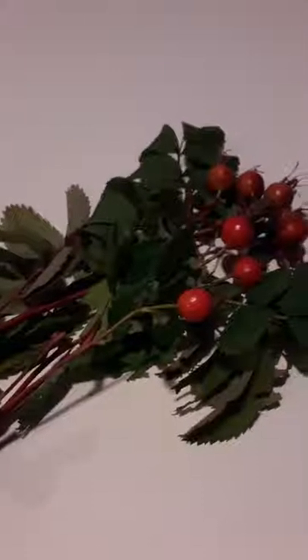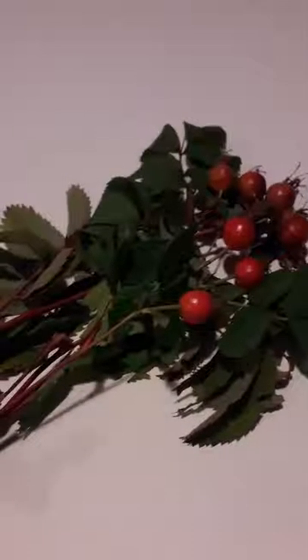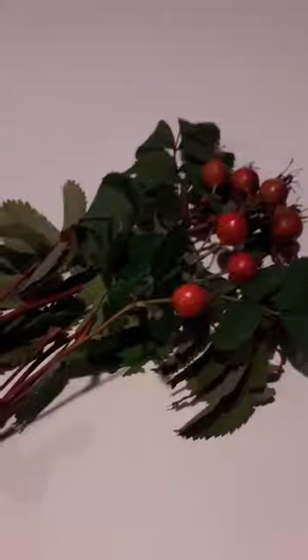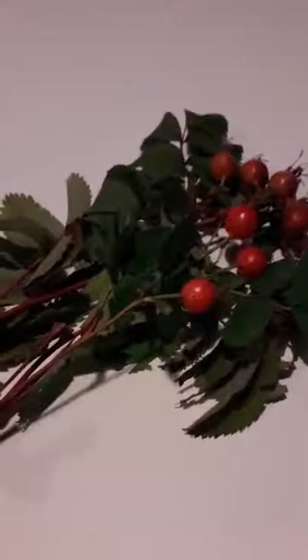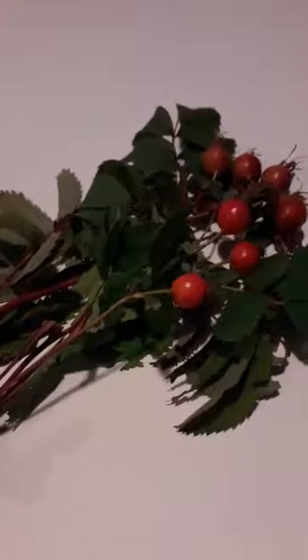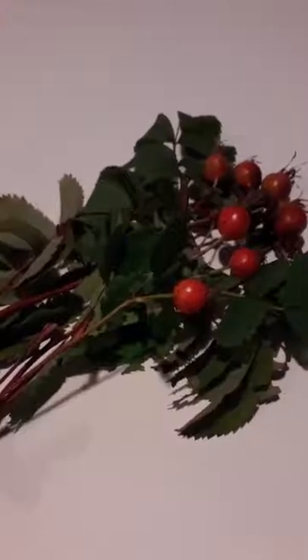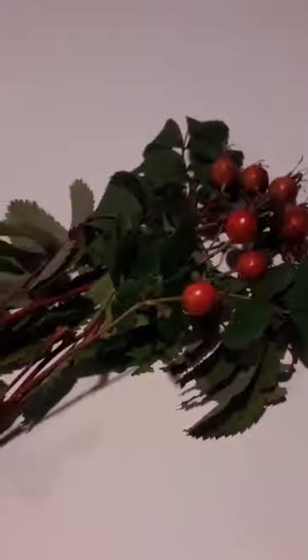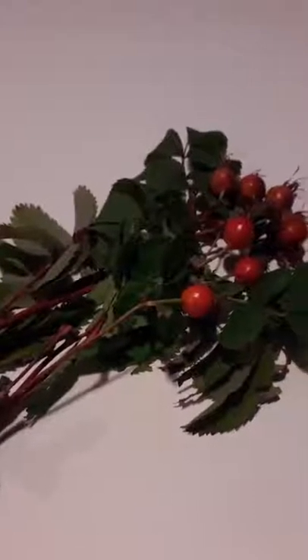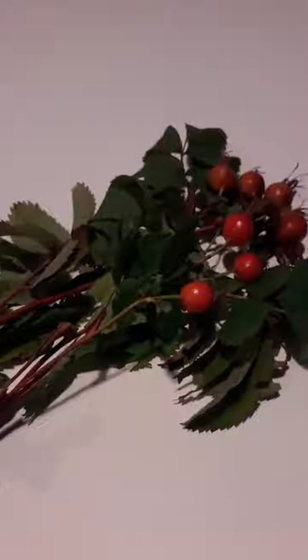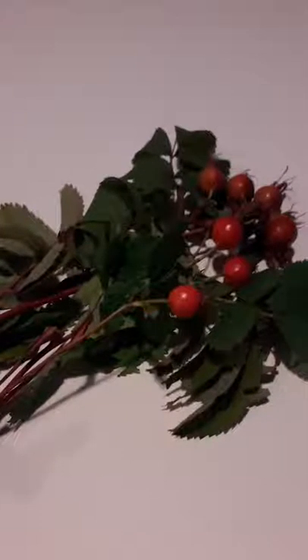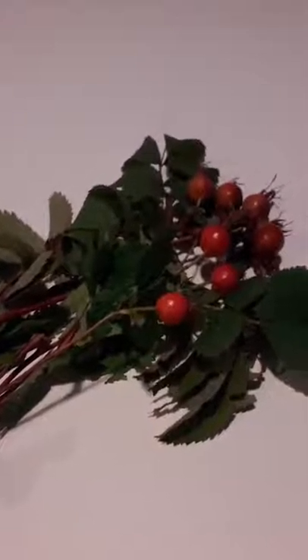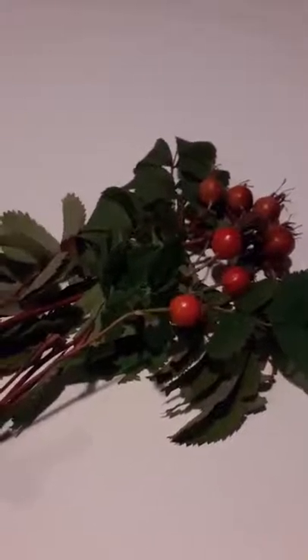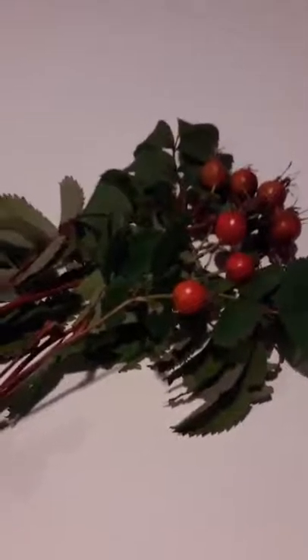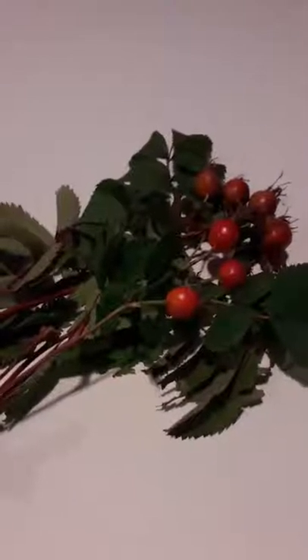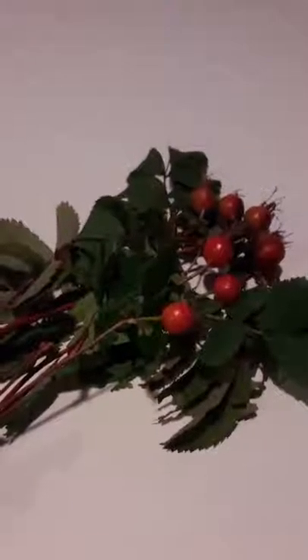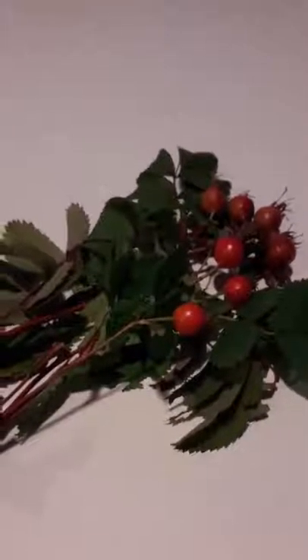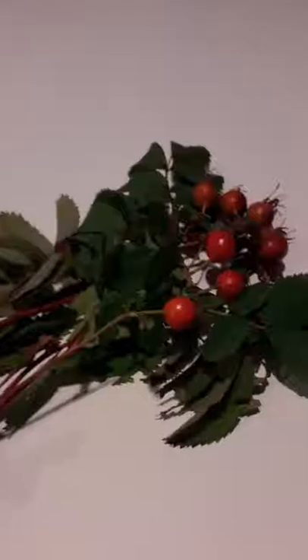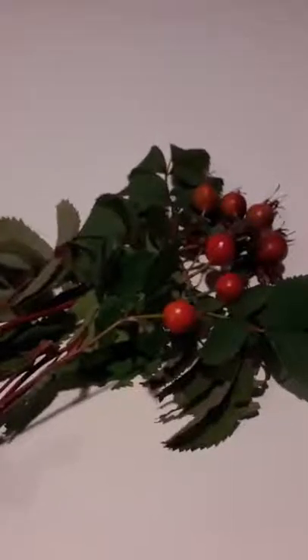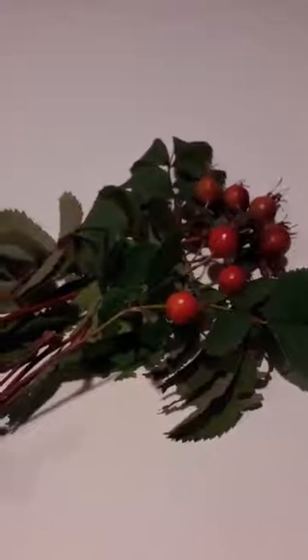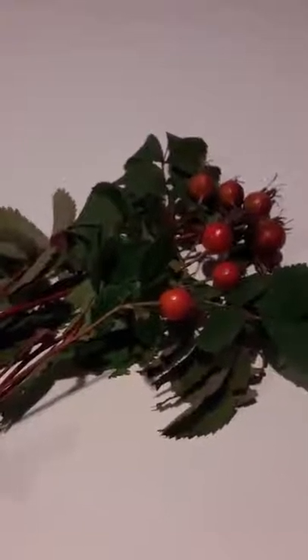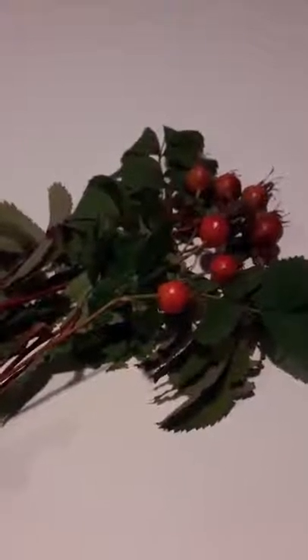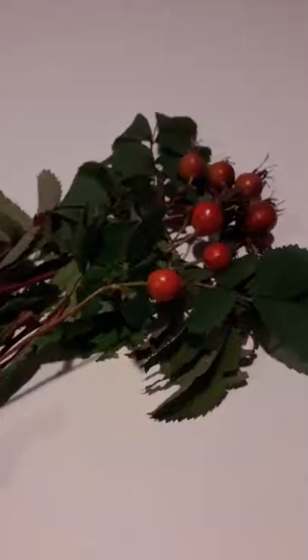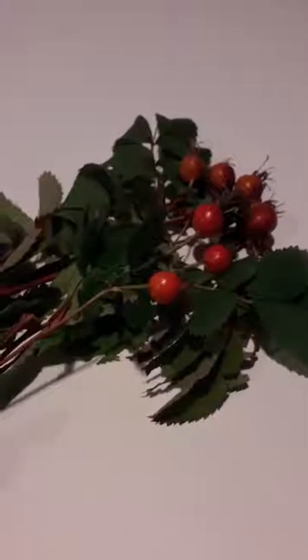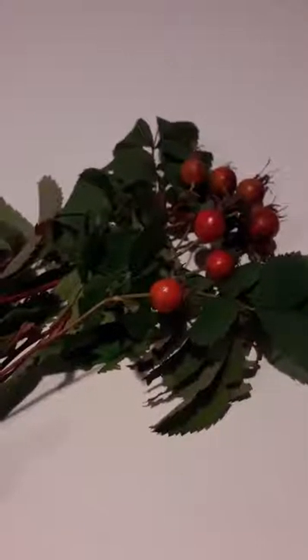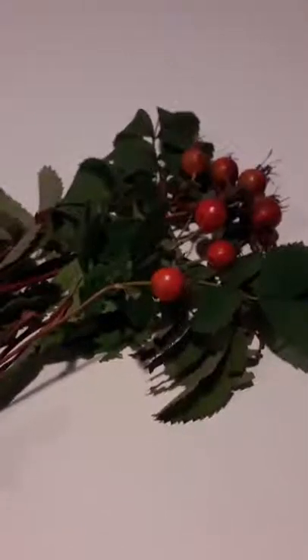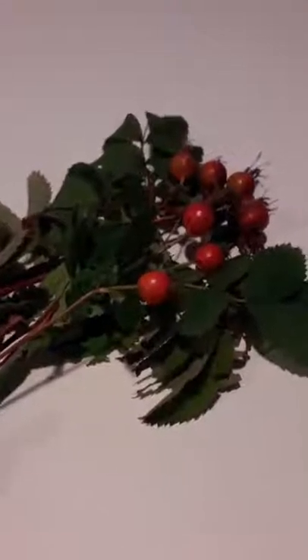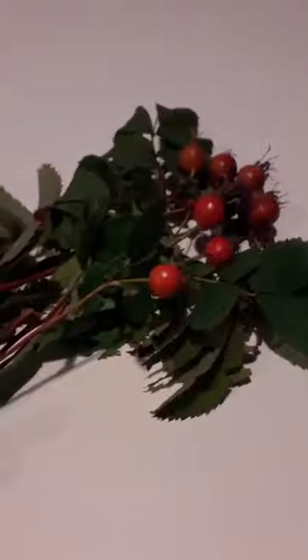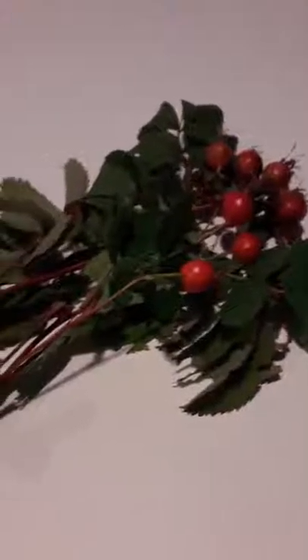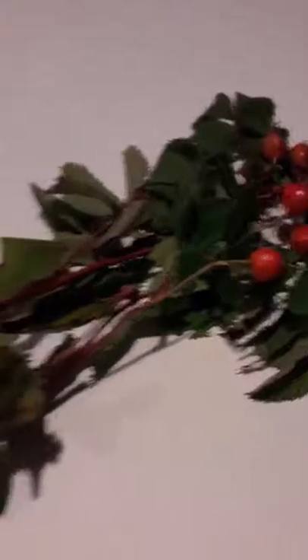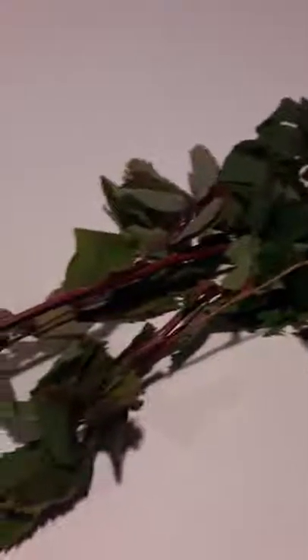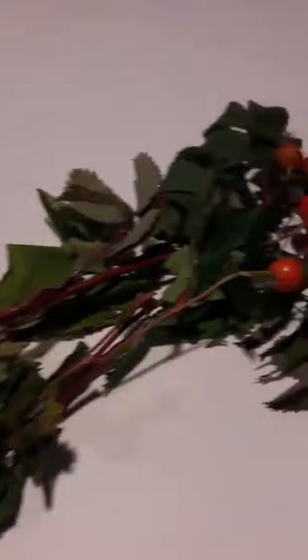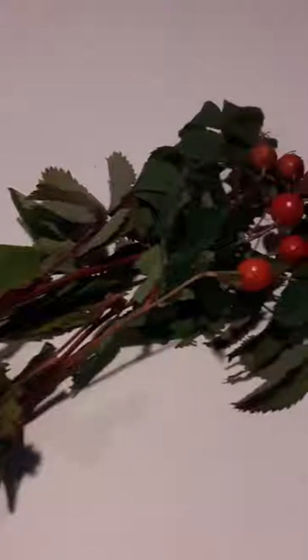They're essential for skin and hair health. It's called Rosa rubiginosa, and it's been found to regenerate tissue and eliminate wrinkles, fine lines, scars, sun damage, and stretch marks.